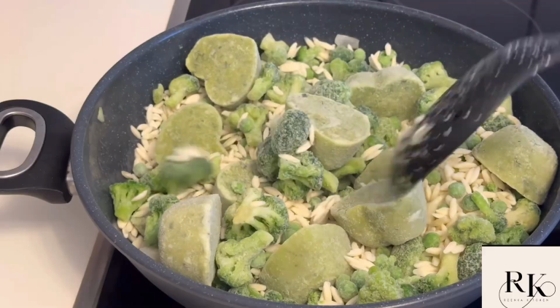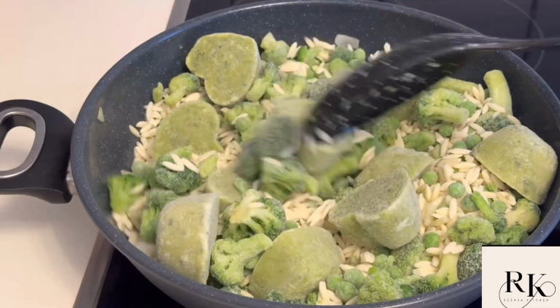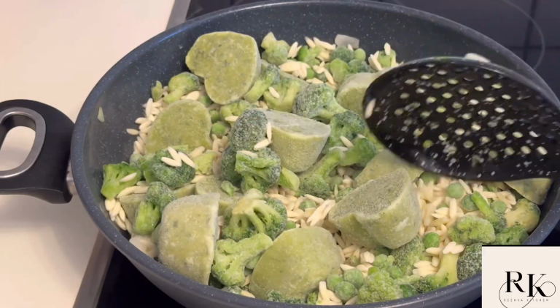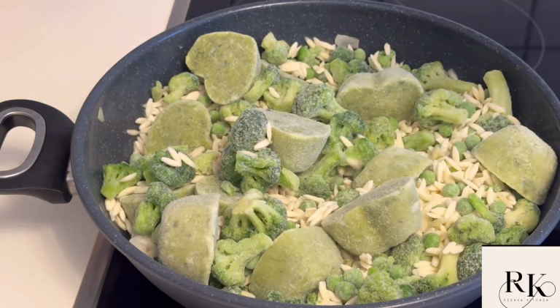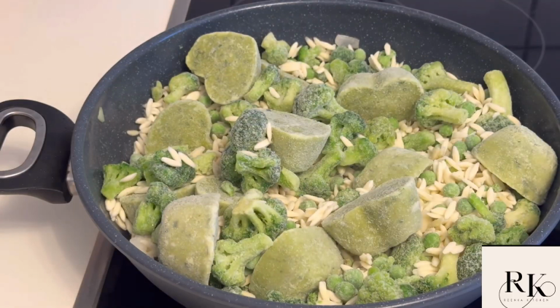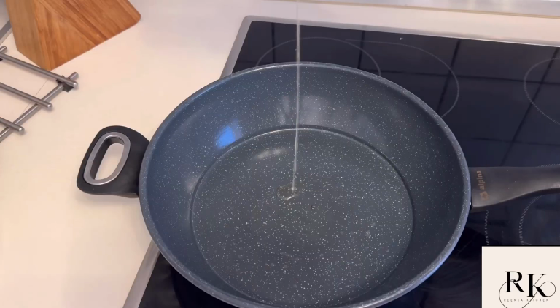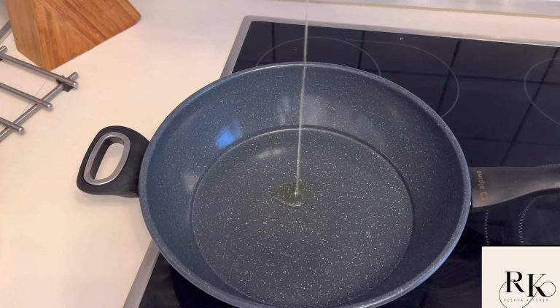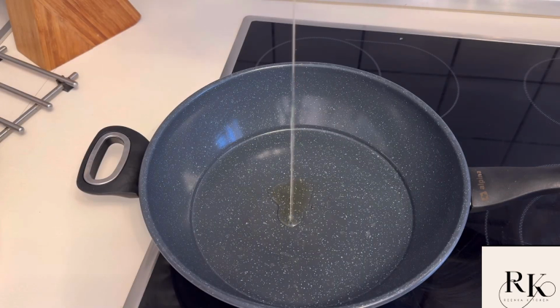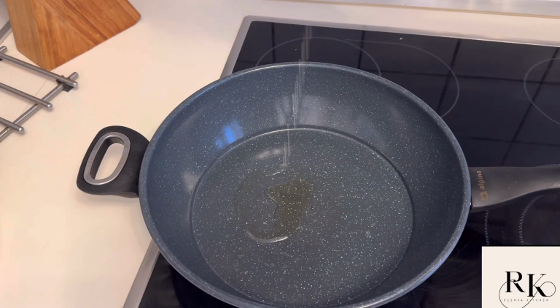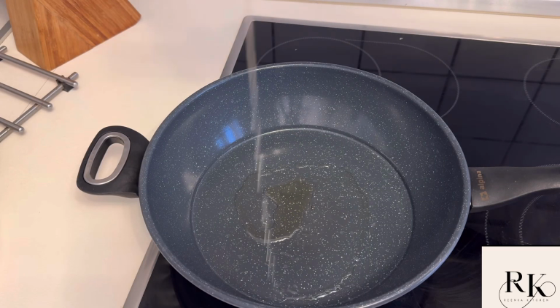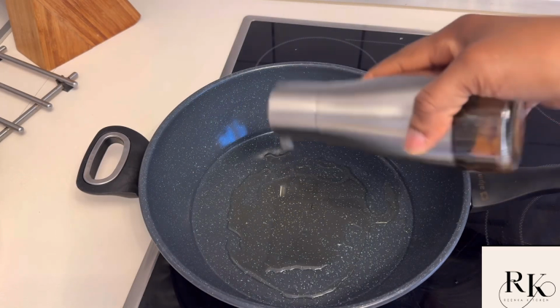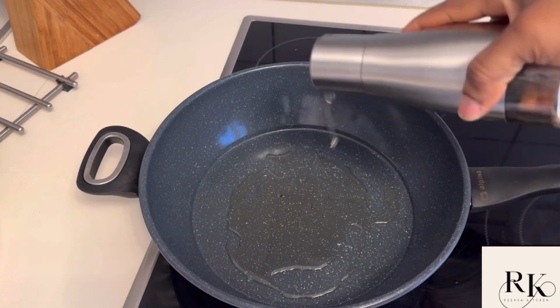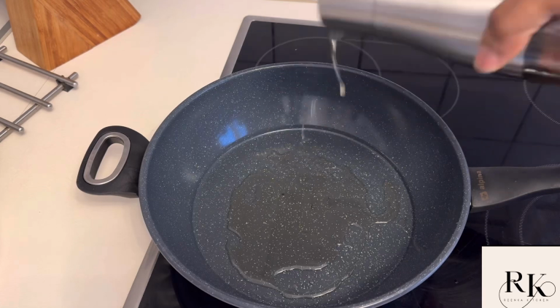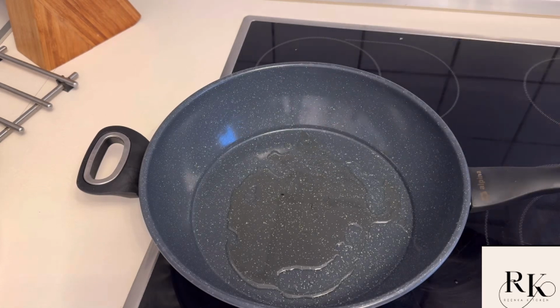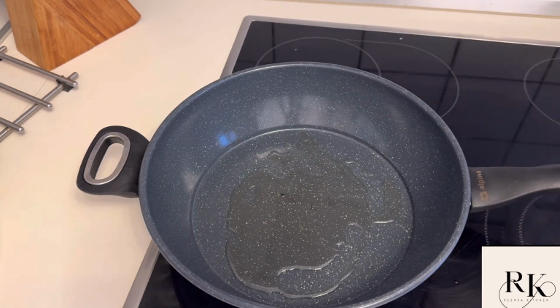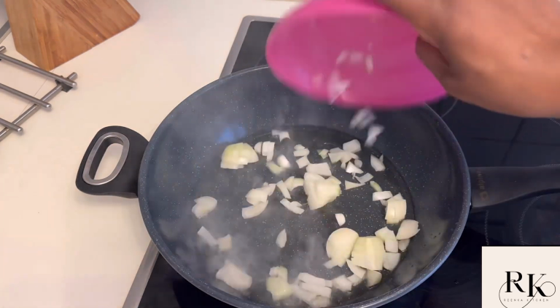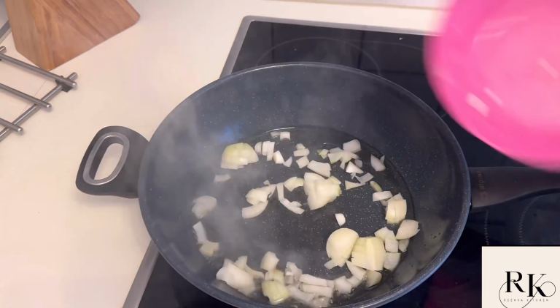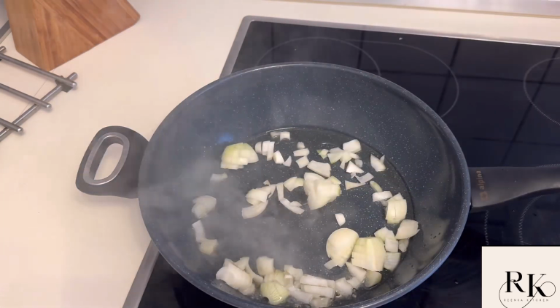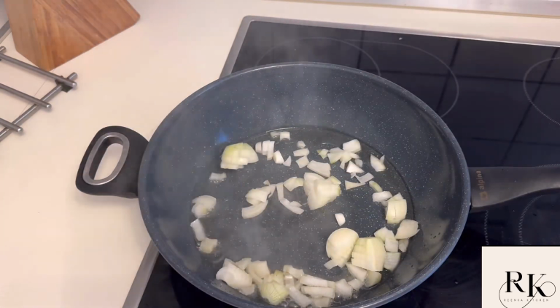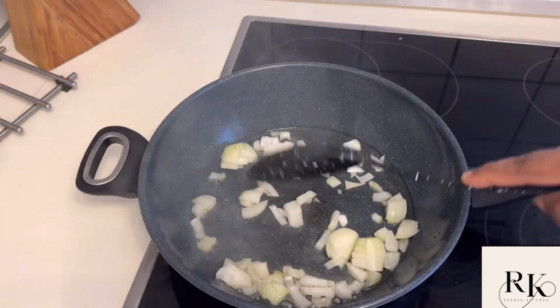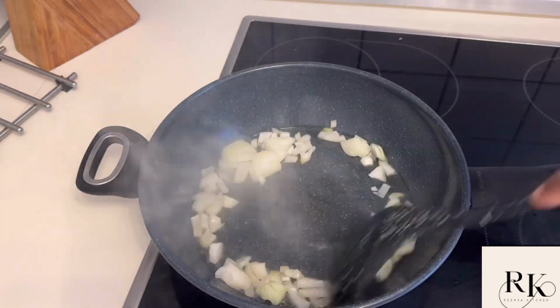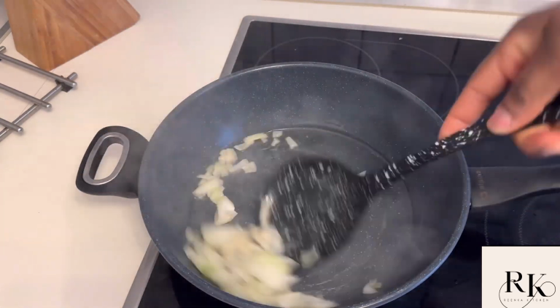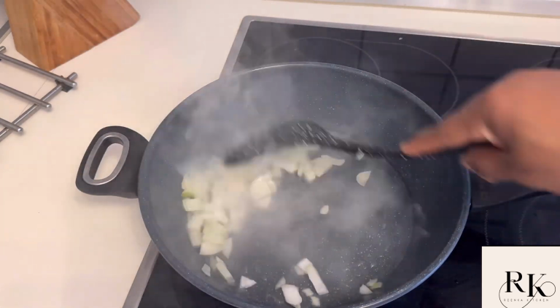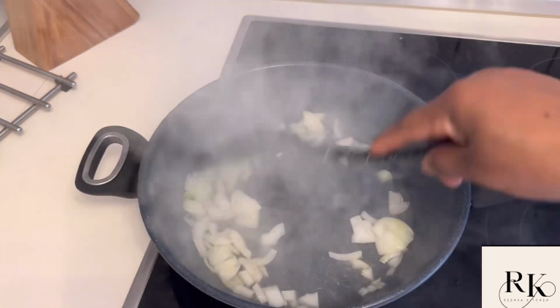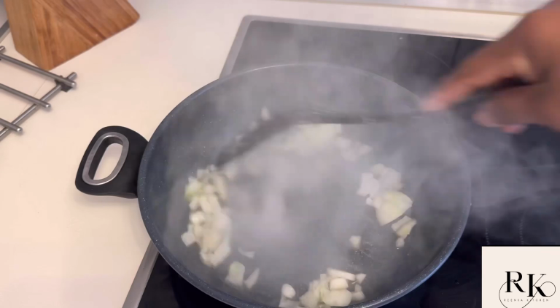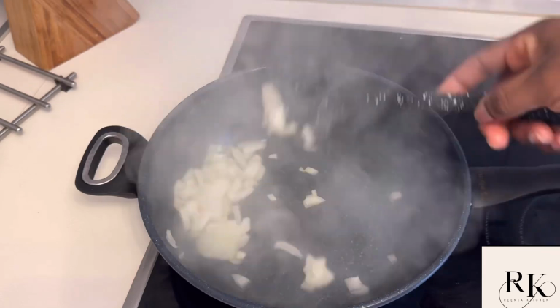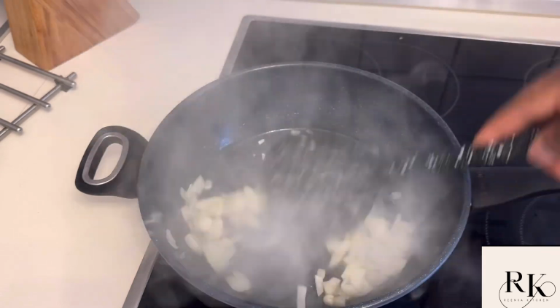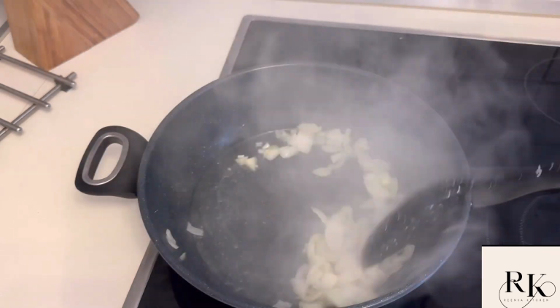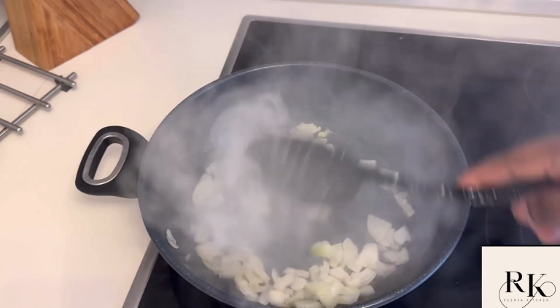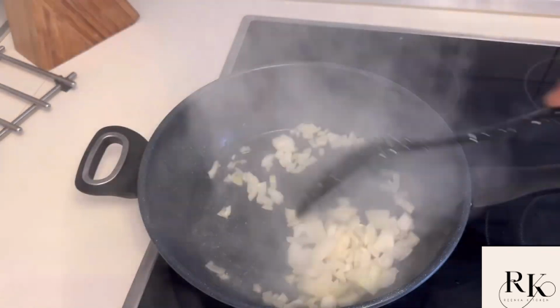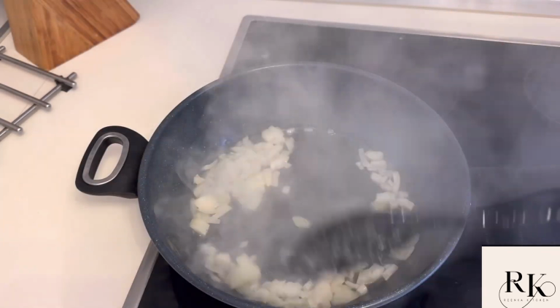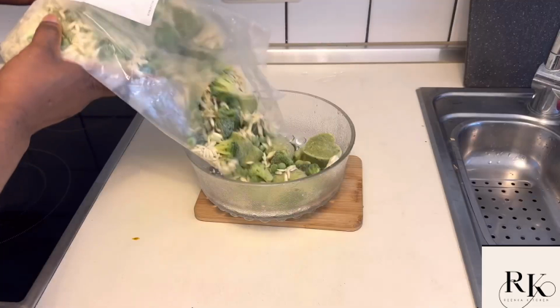Today we're going to be cooking a very special meal. All you need to do is add oil in a frying pan, then add your onions — depending on the quantity of onions you want to use.